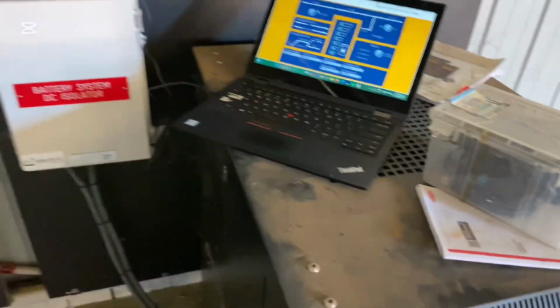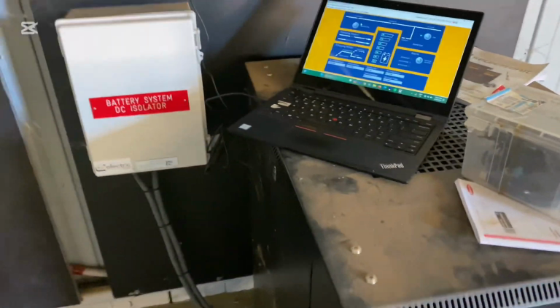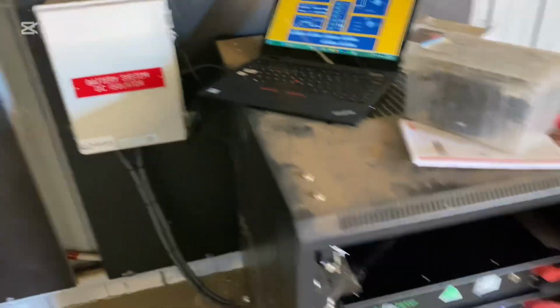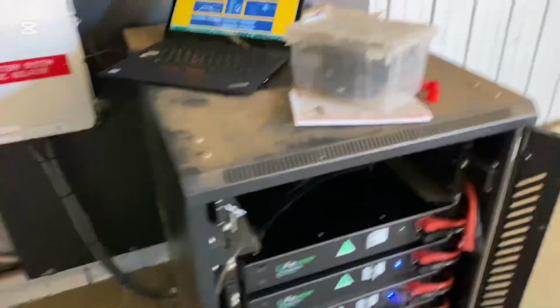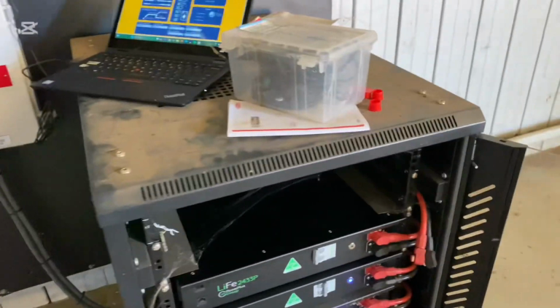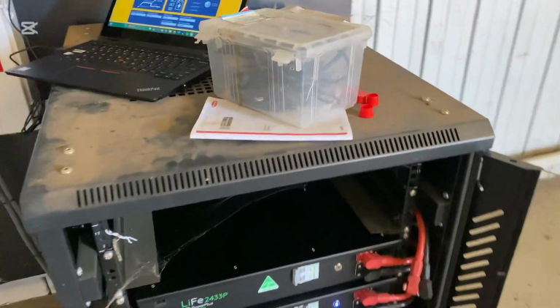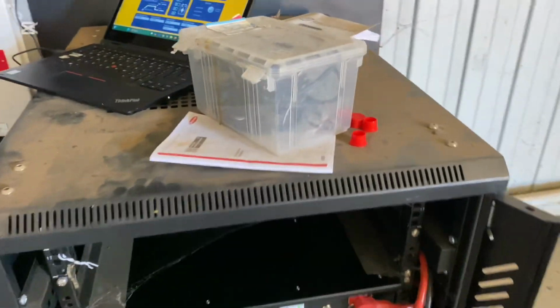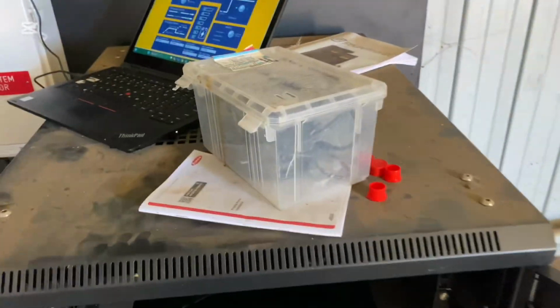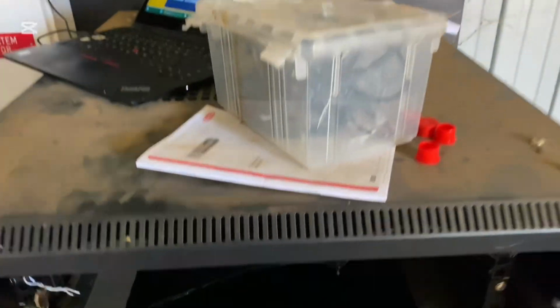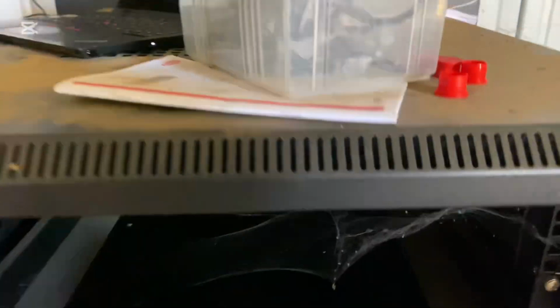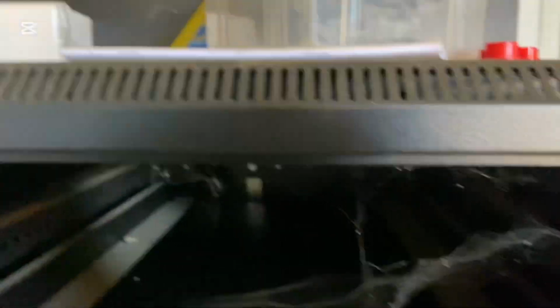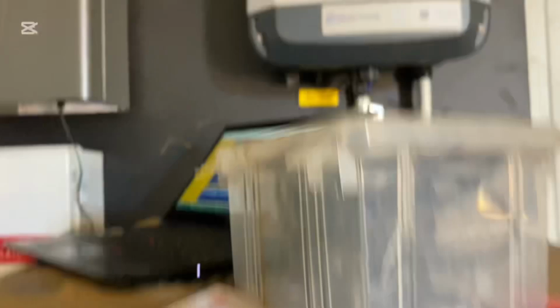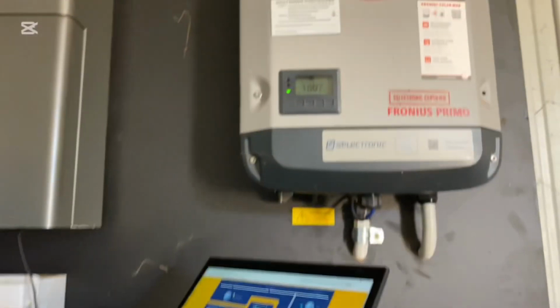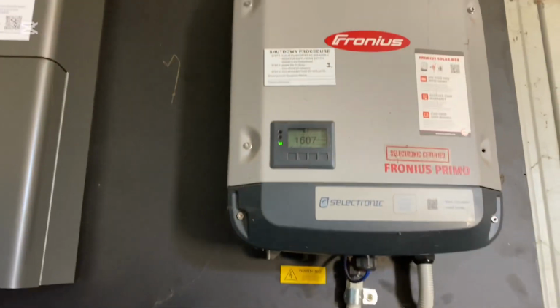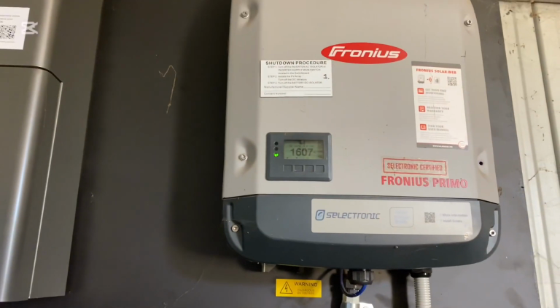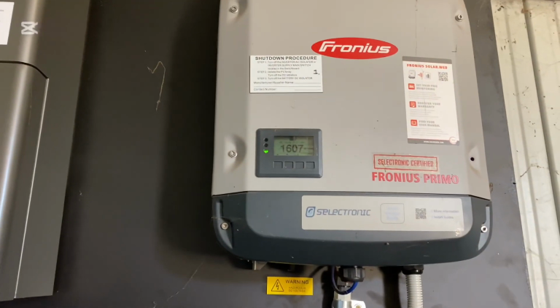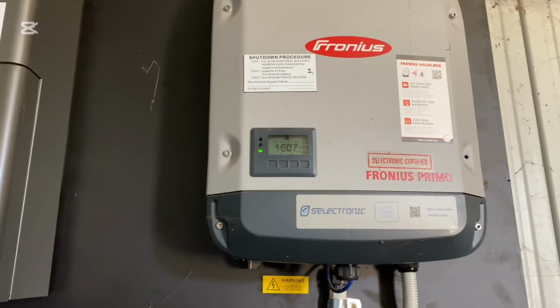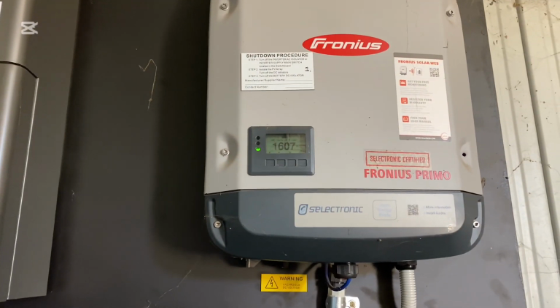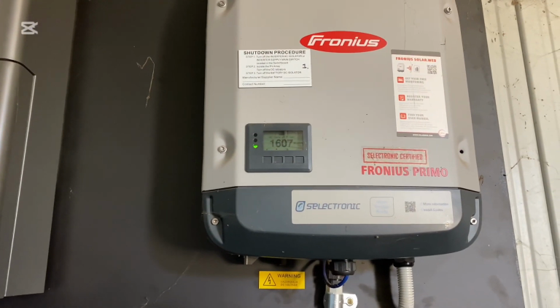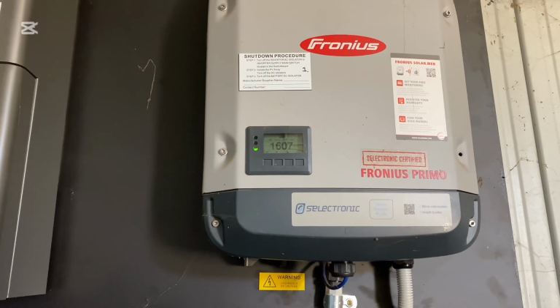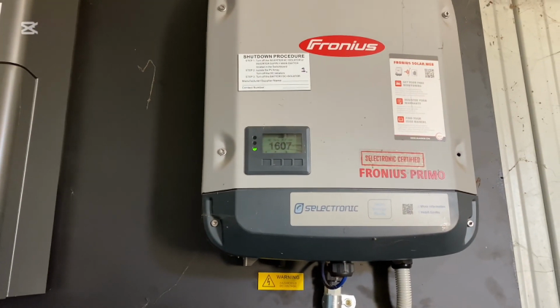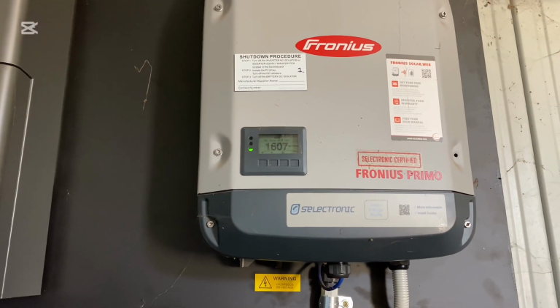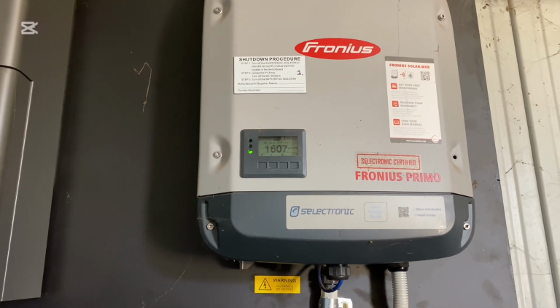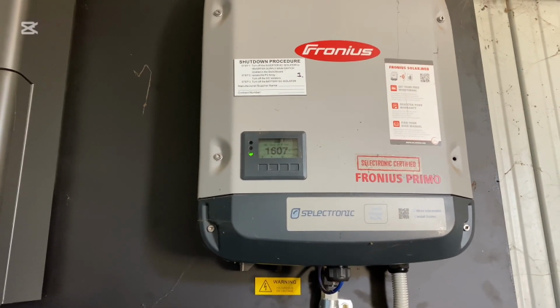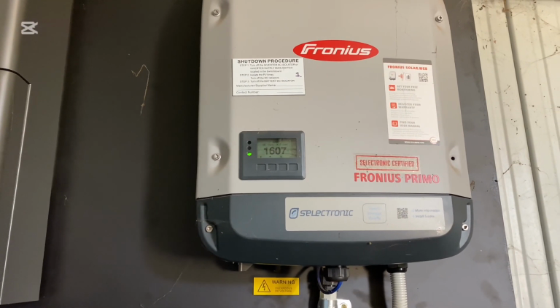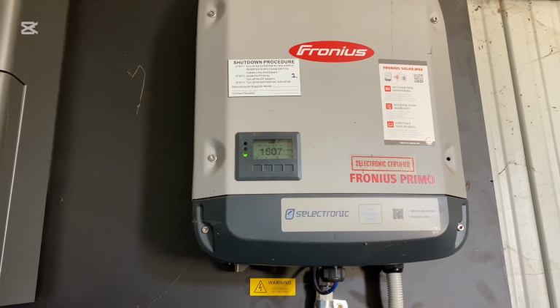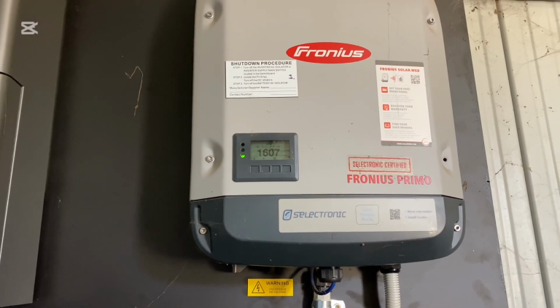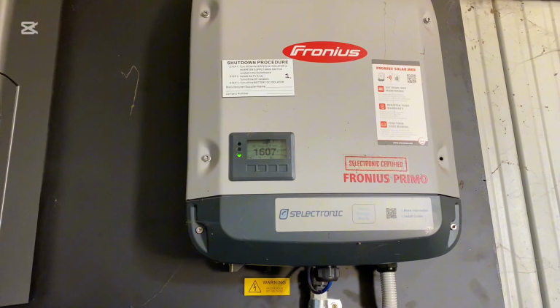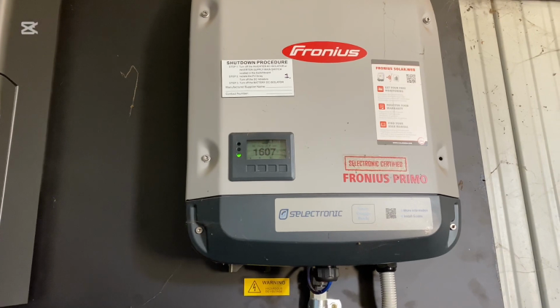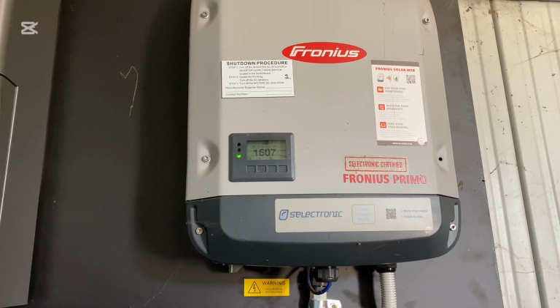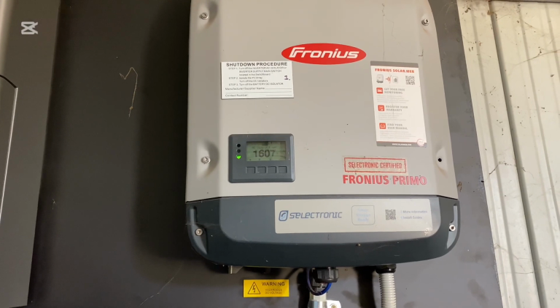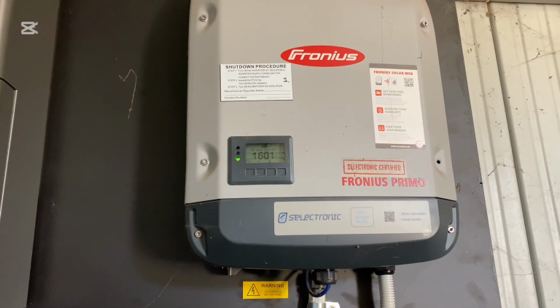Then you literally just turn the batteries on. When I turn this one on, we'll see the output of the inverter start to go up as it puts extra charge into it.